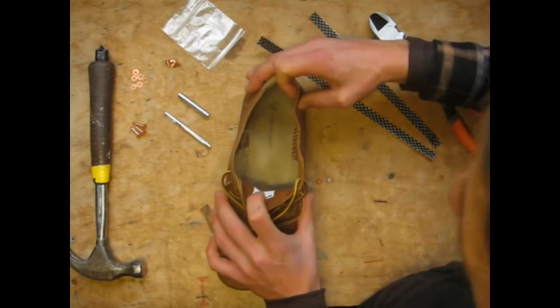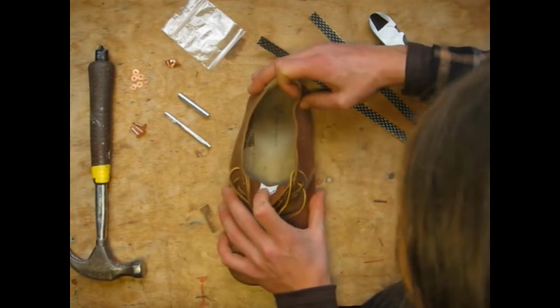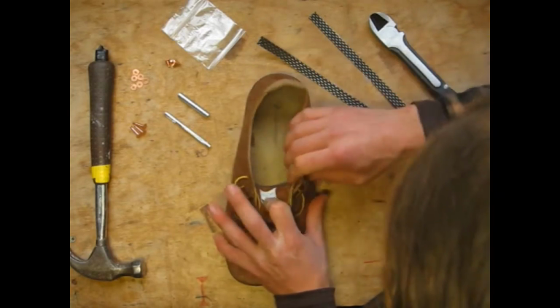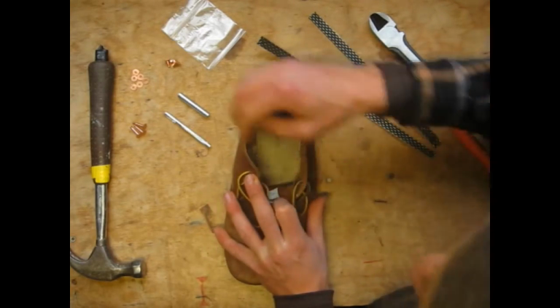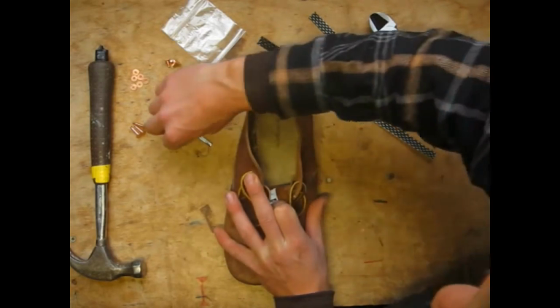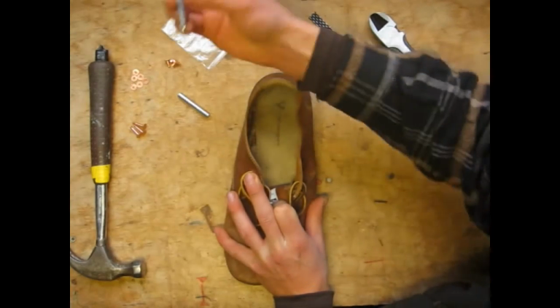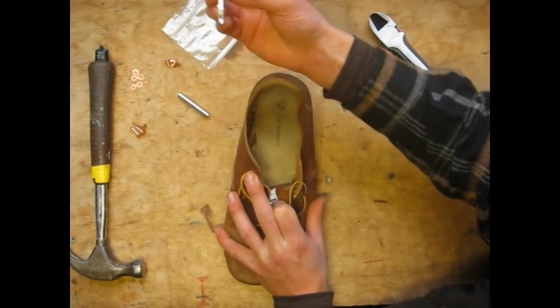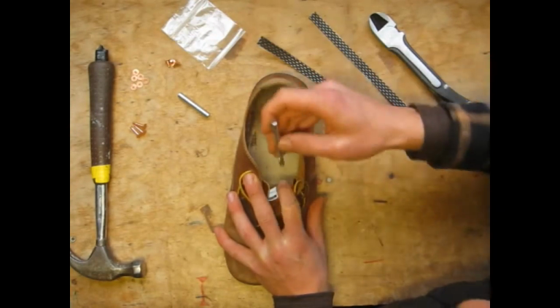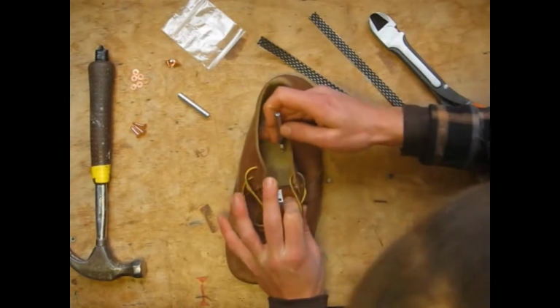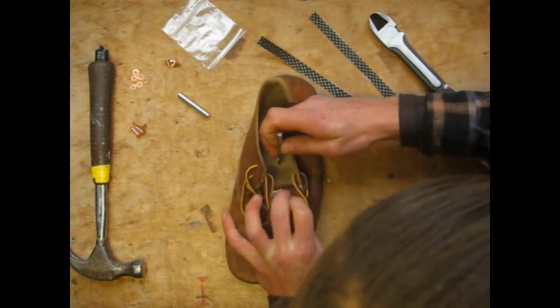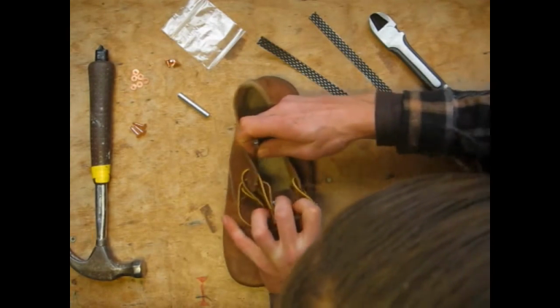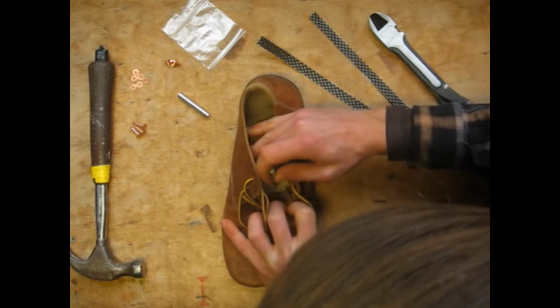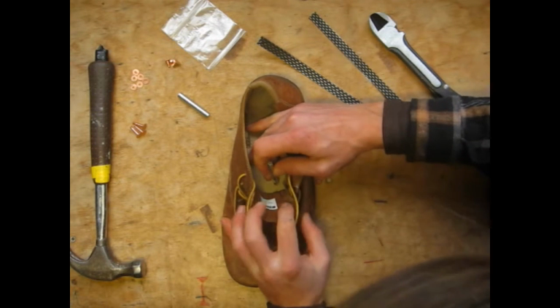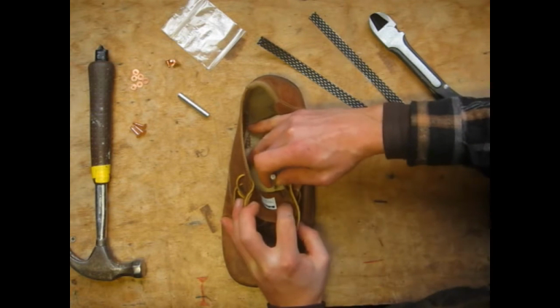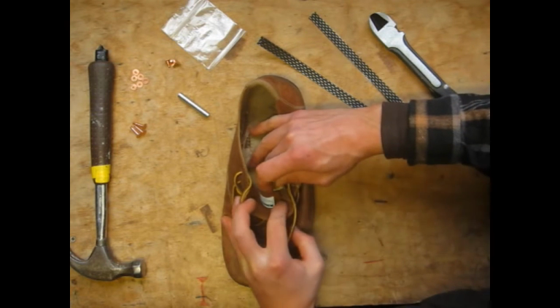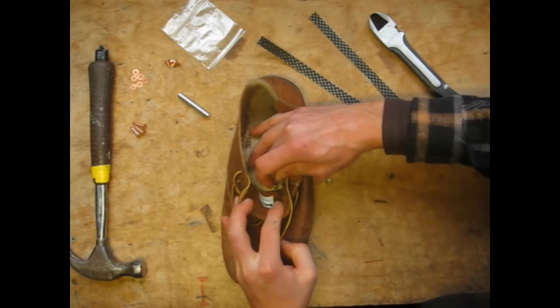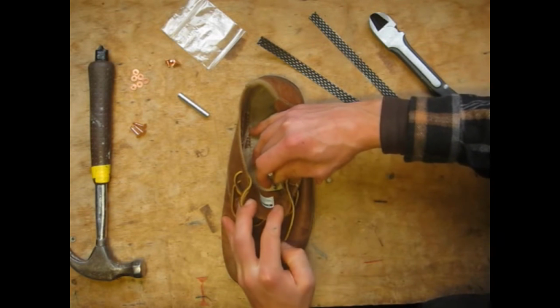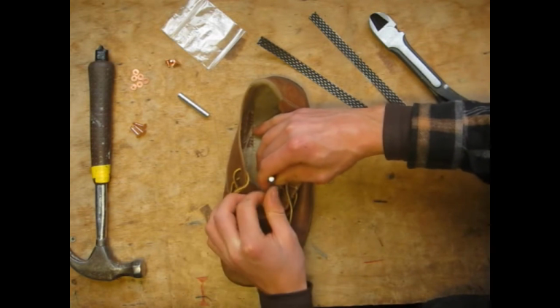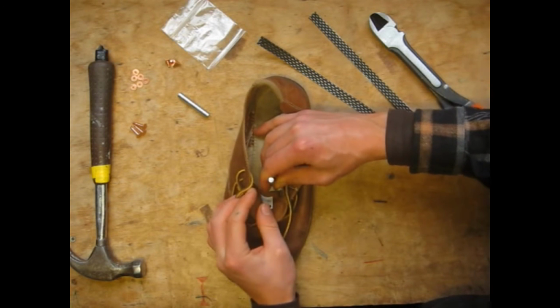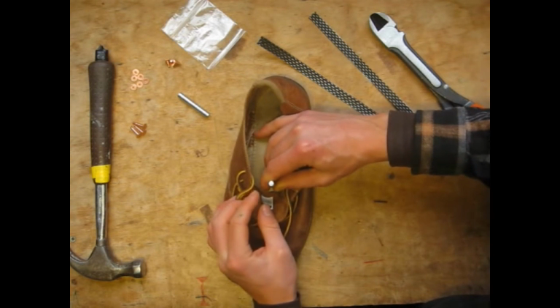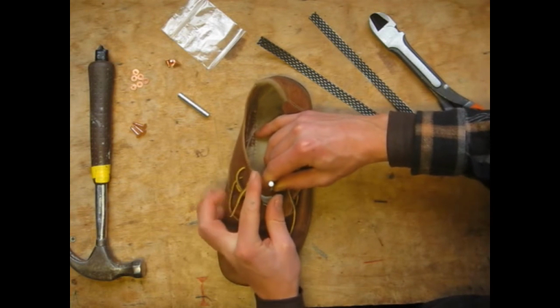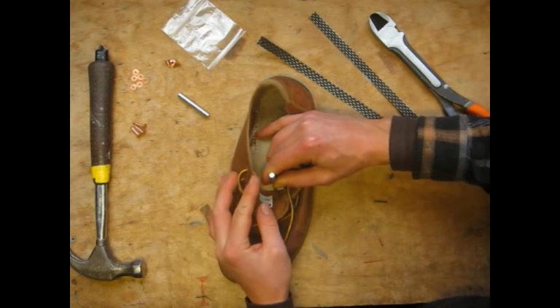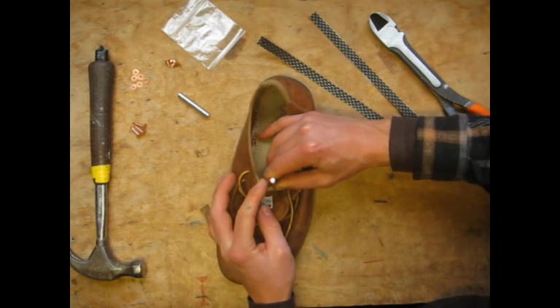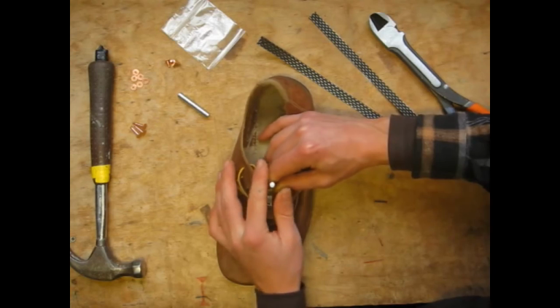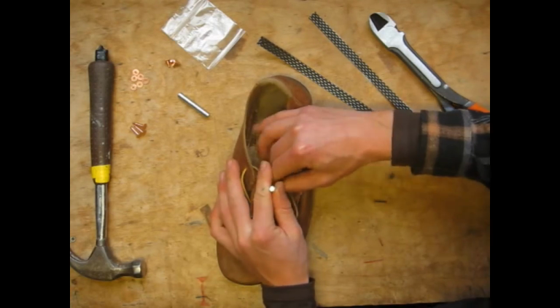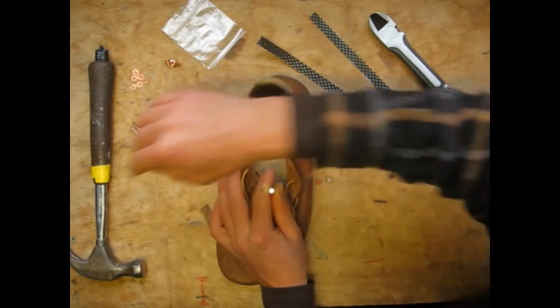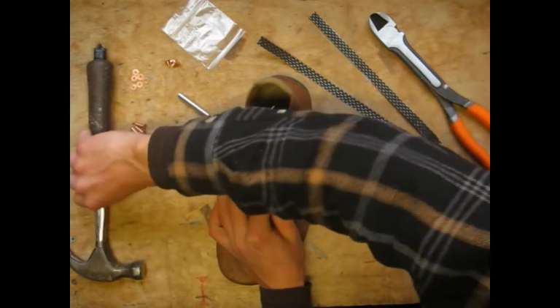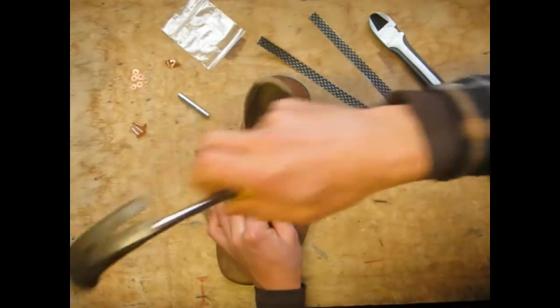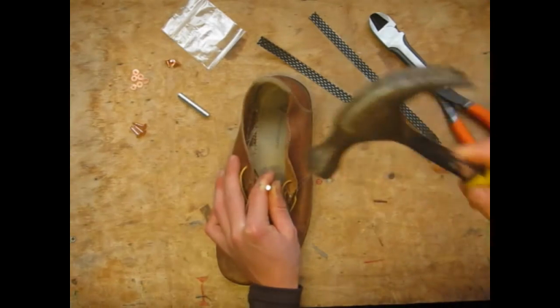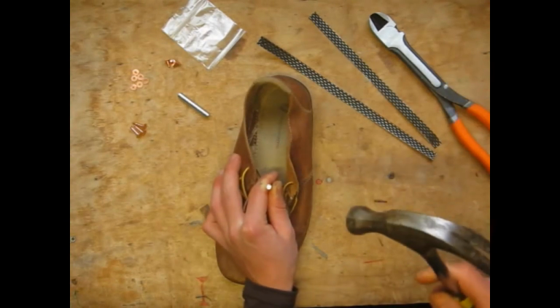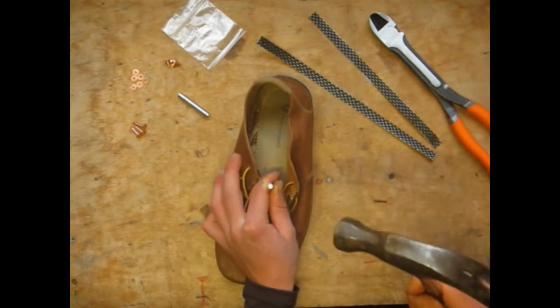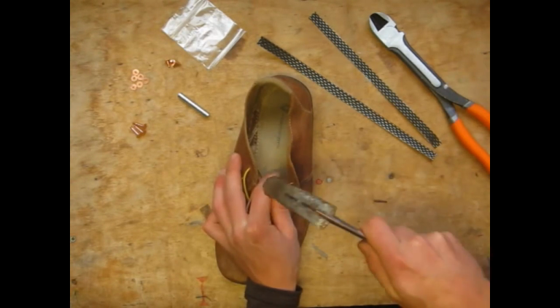We're going to position the piece of cutting board under the area where we want to cut the hole, and then take the hole punch and line it up with our estimated area for kidney one — not too high impact, not too low impact, kind of medium impact. We're going to punch a hole.